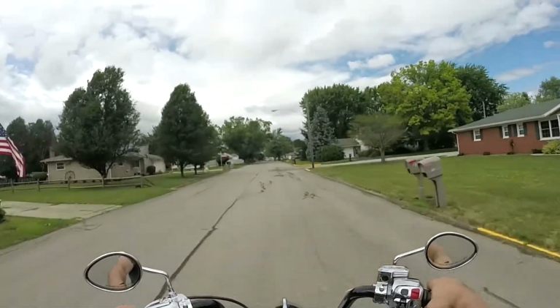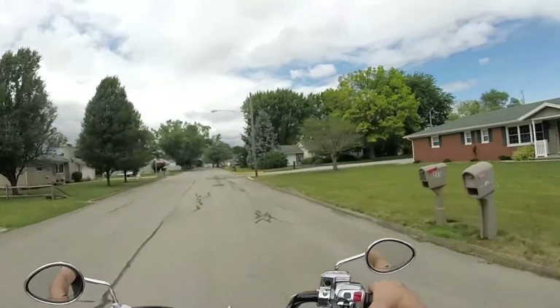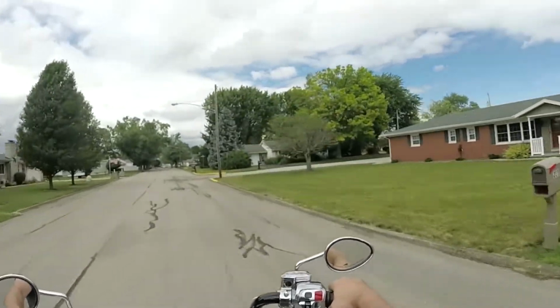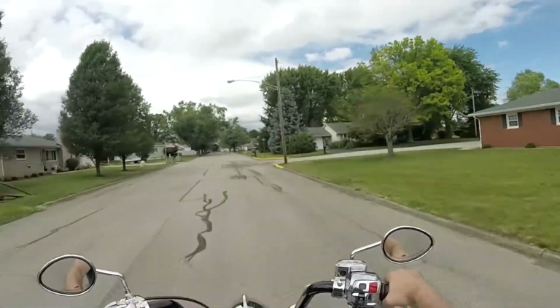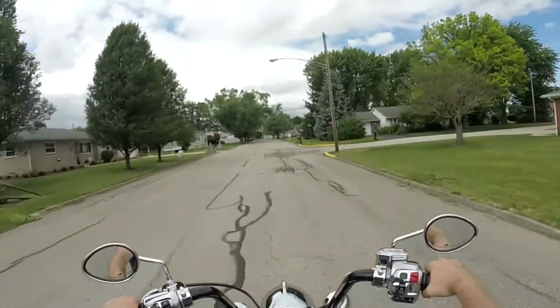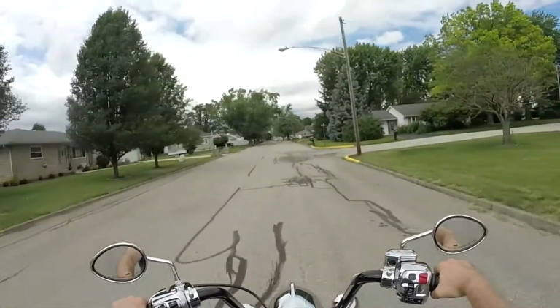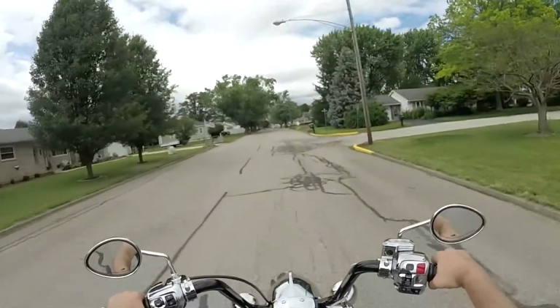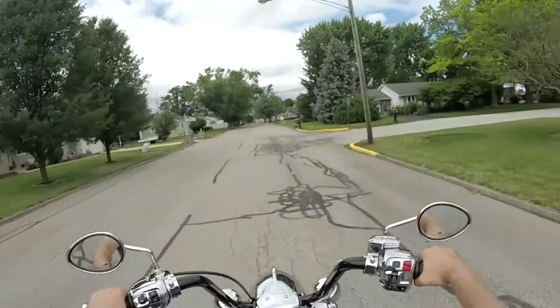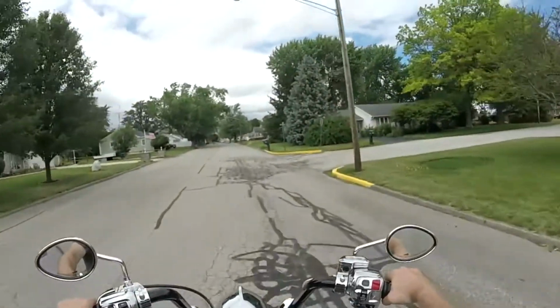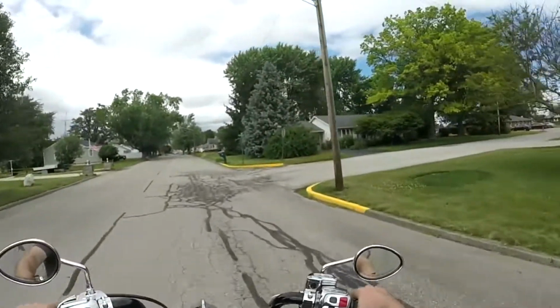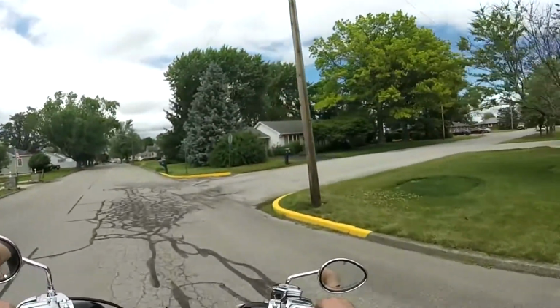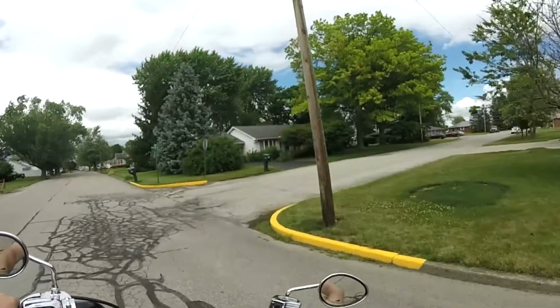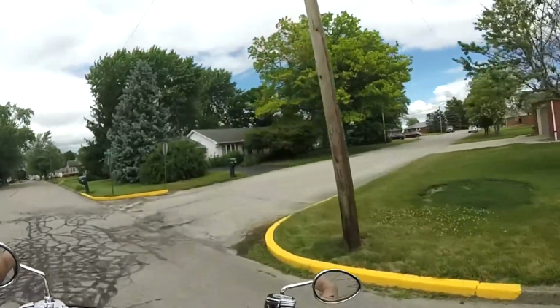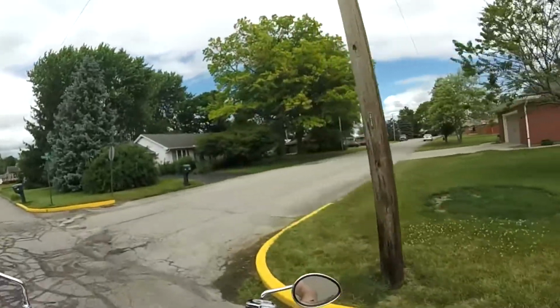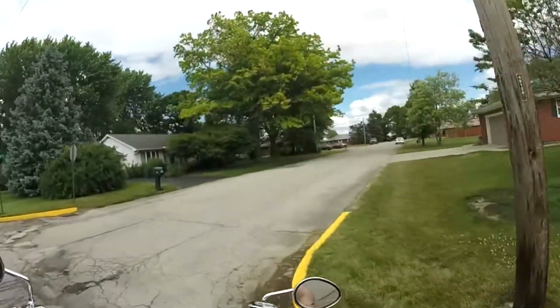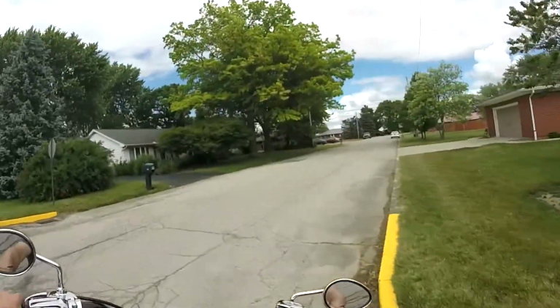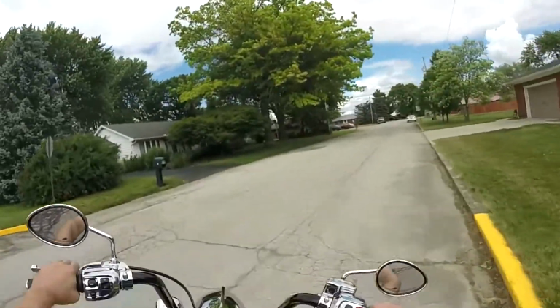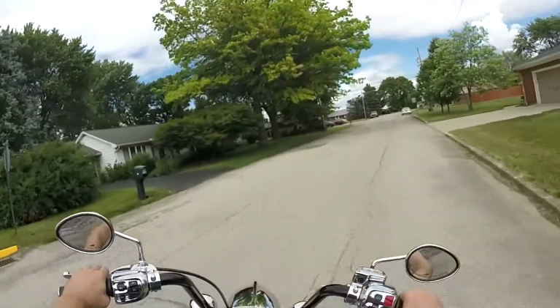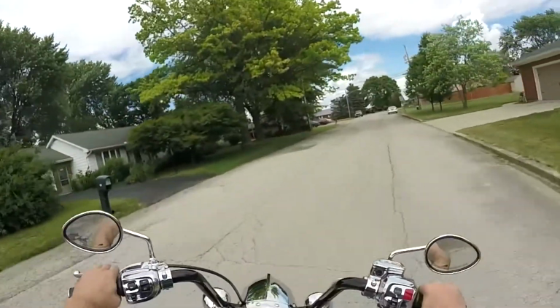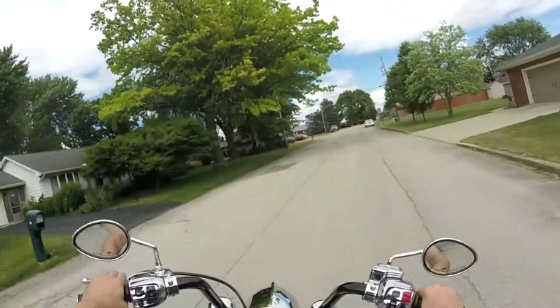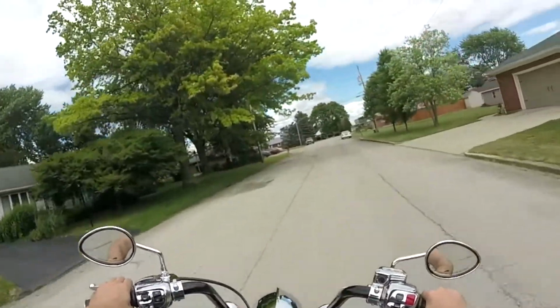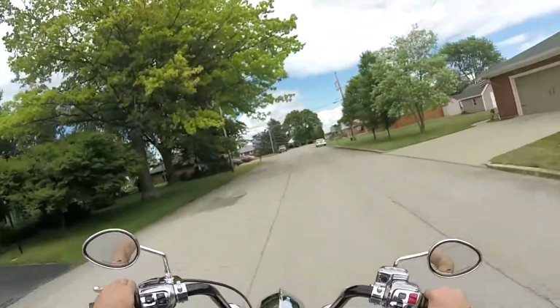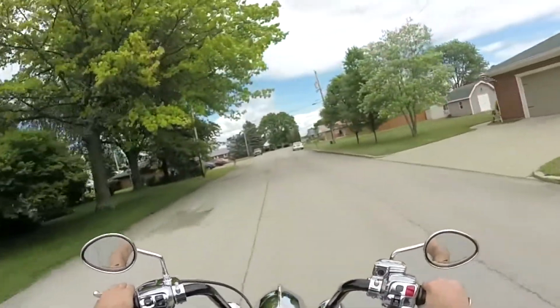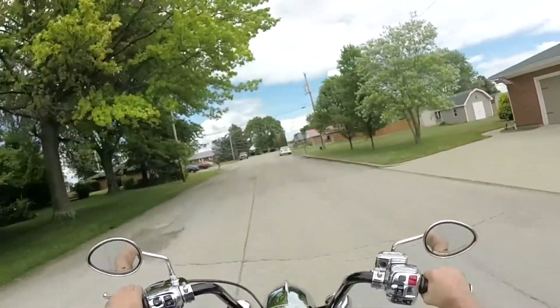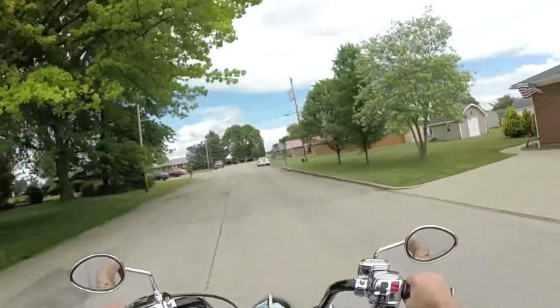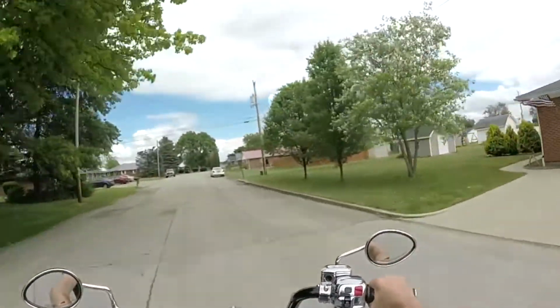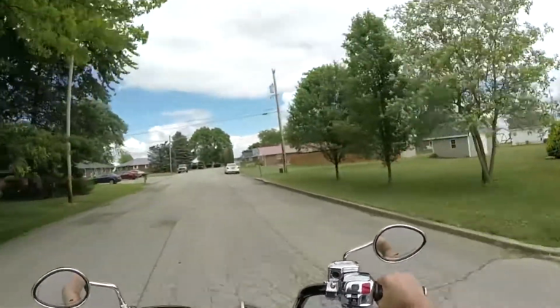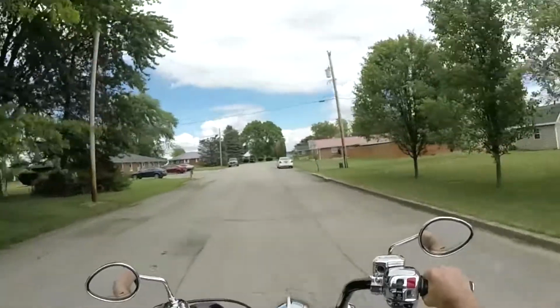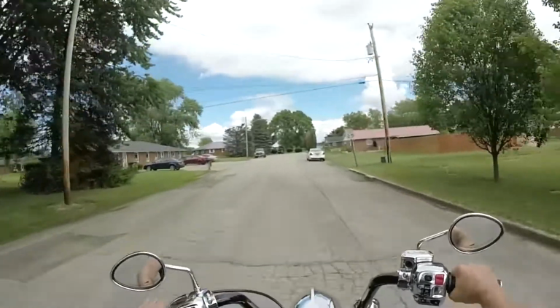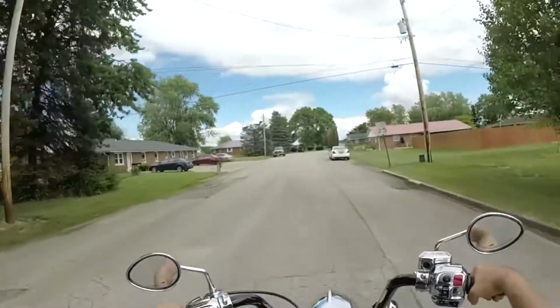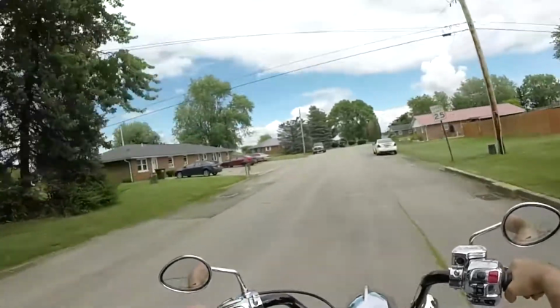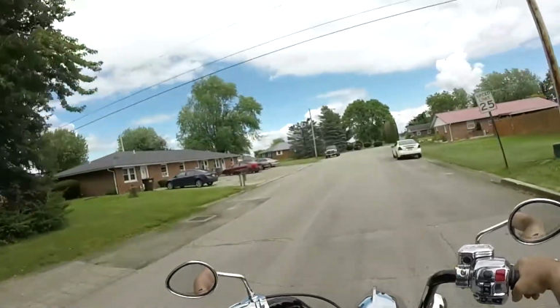Hashbrown, quit drinking my Mountain Dew! Sorry — my dog was drinking my Mountain Dew, that's my pop buggy. You know I take these videos seriously — don't interrupt my video!